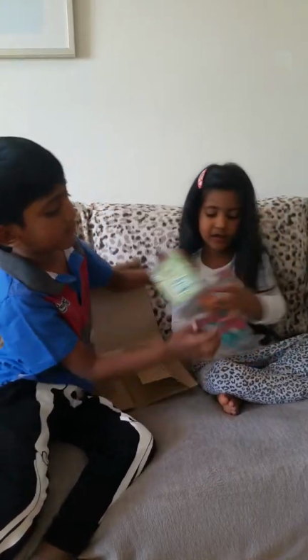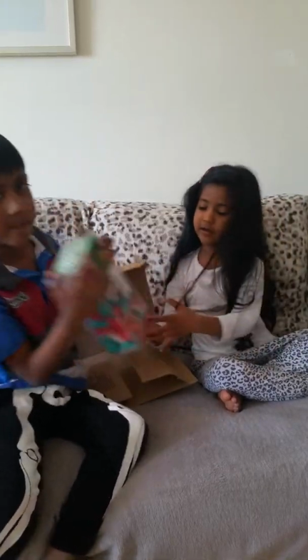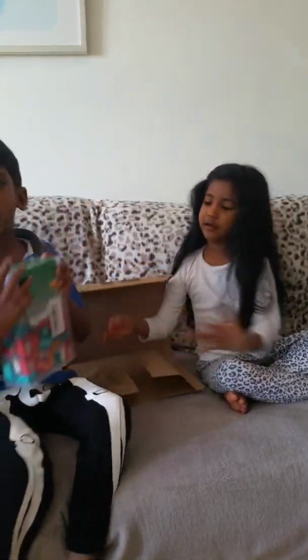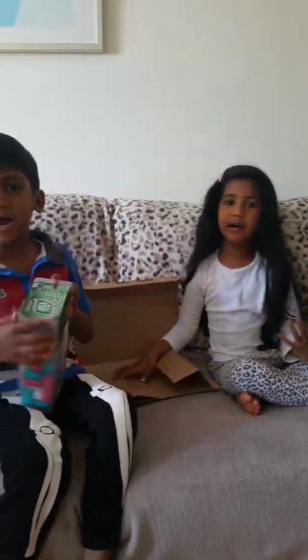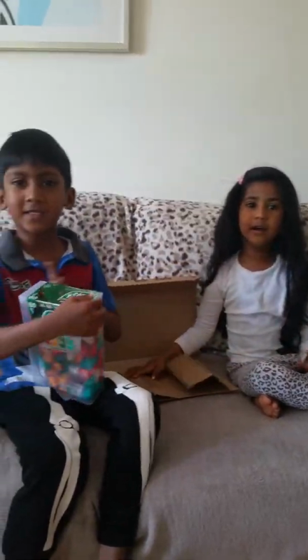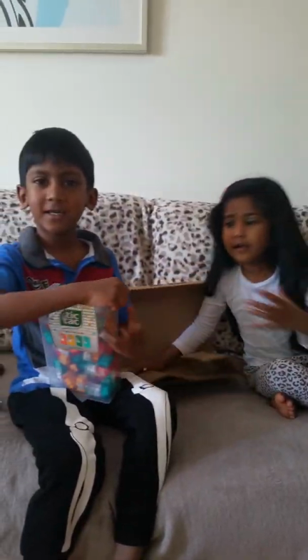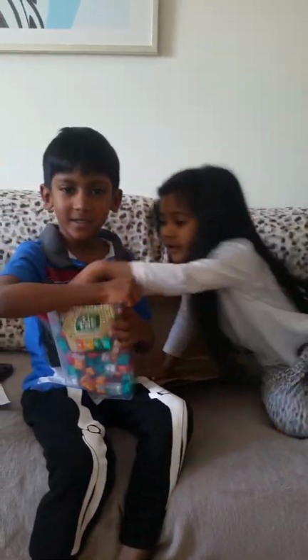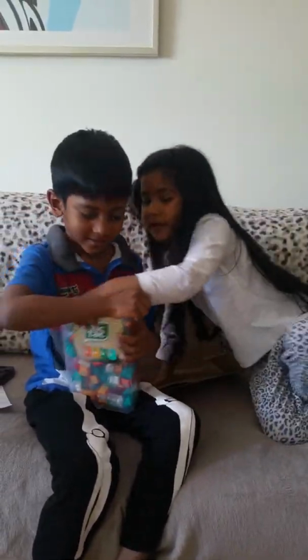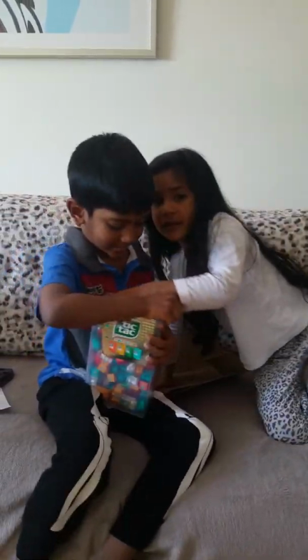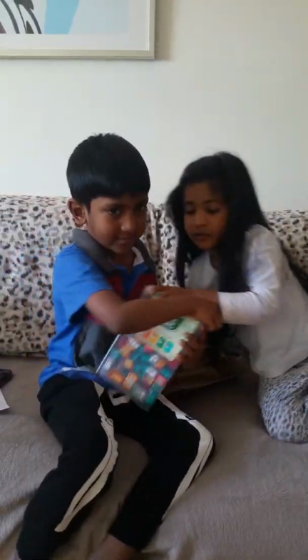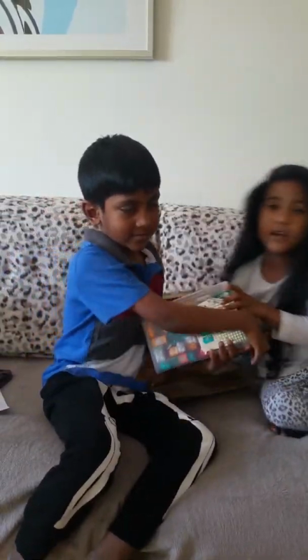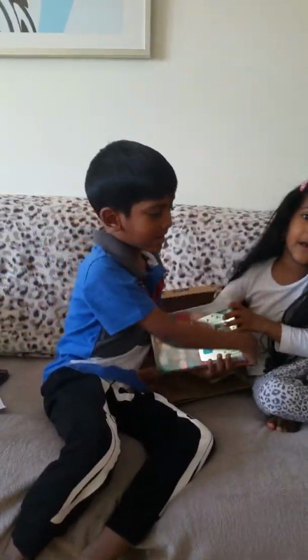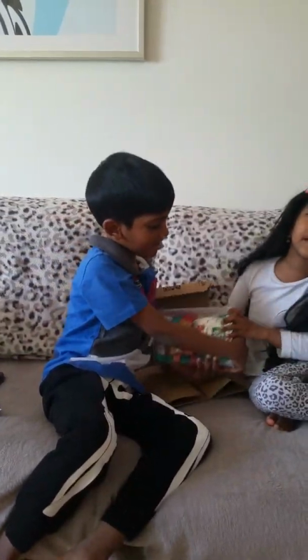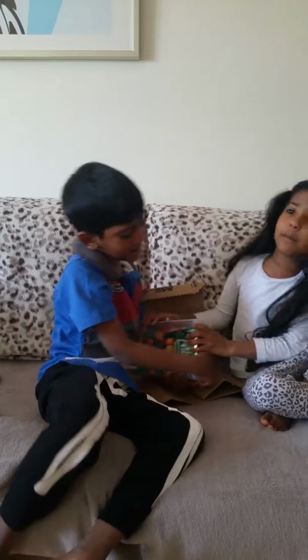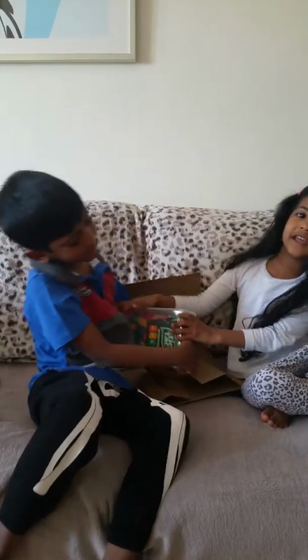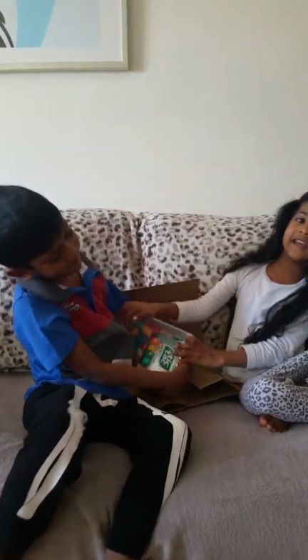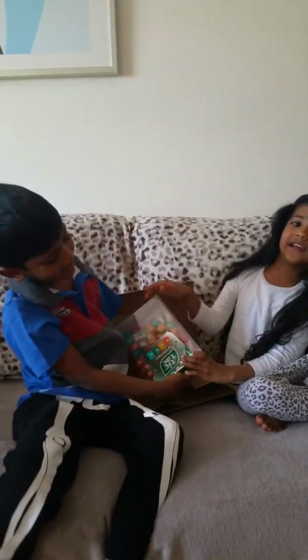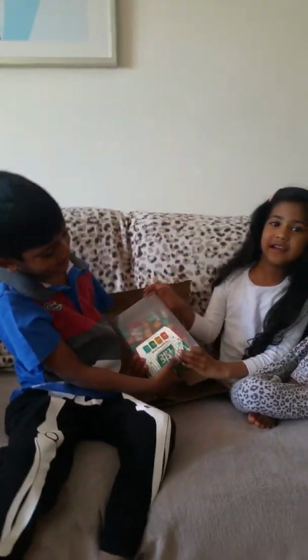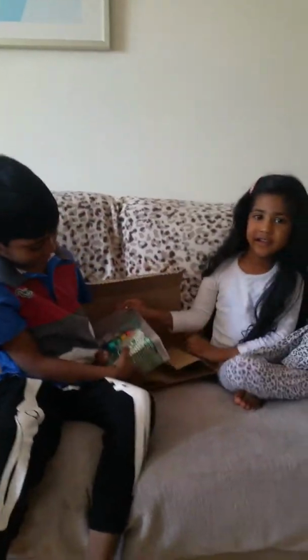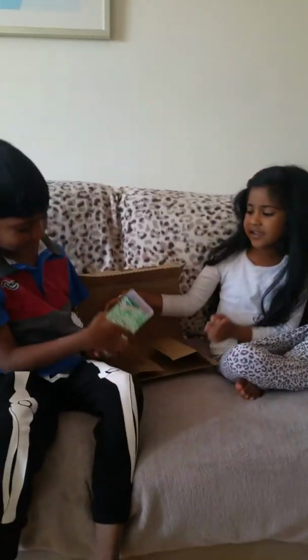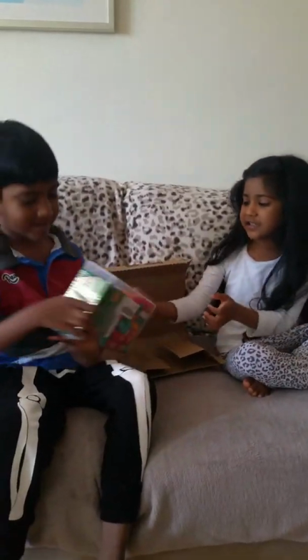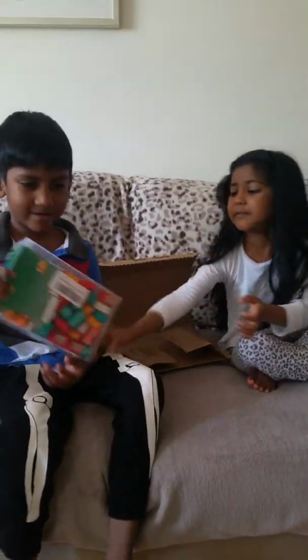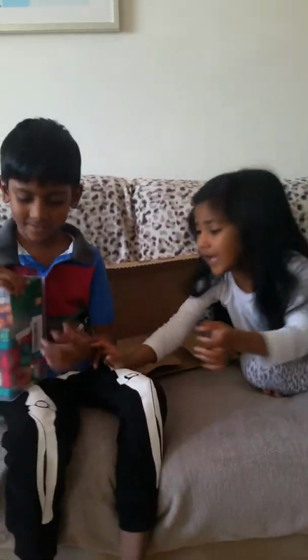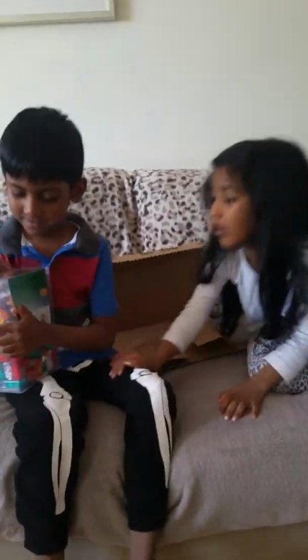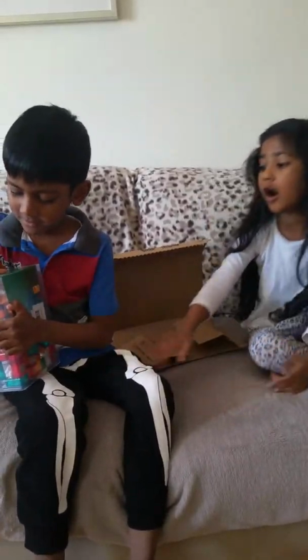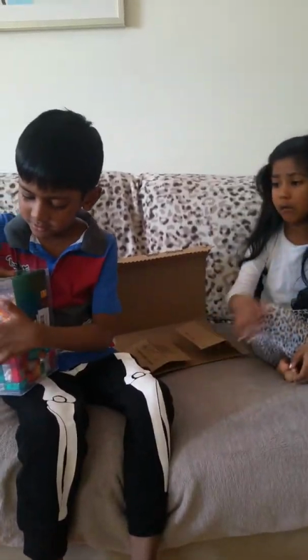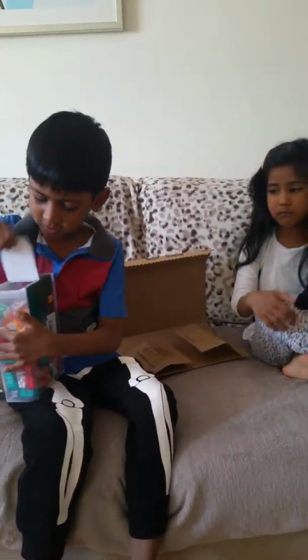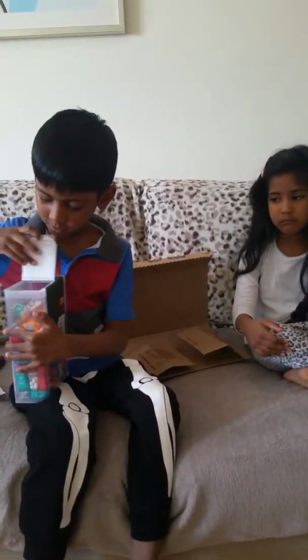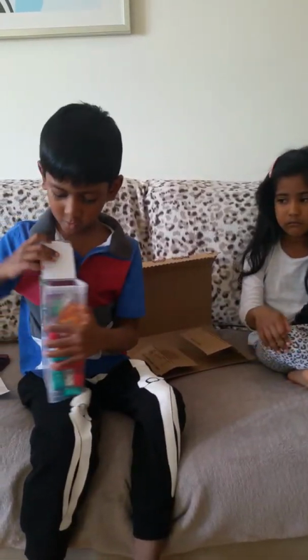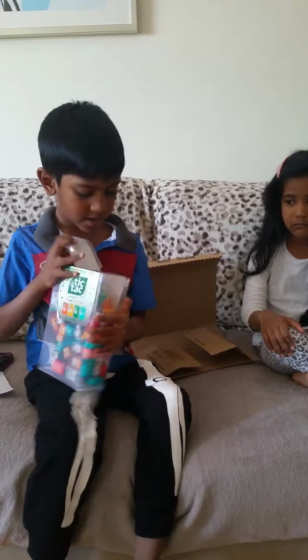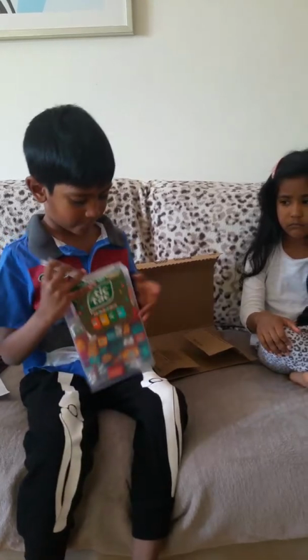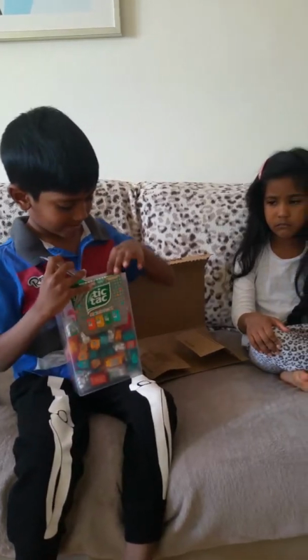Should we open it, guys? Let me open it, Dan, let me open it. It's my one. No, we open it.